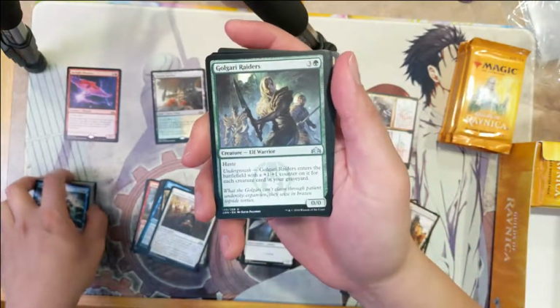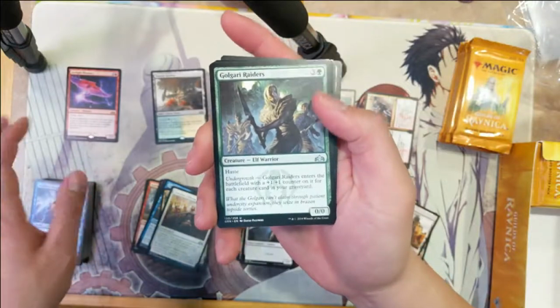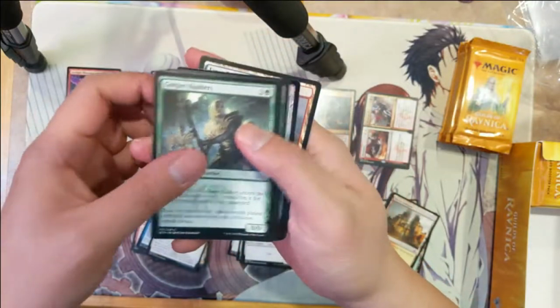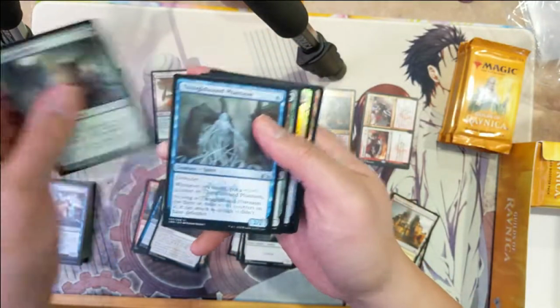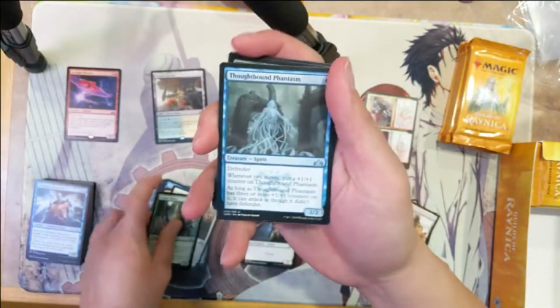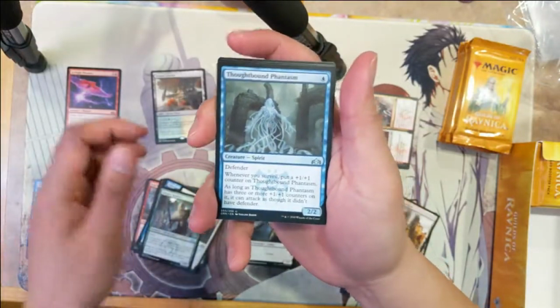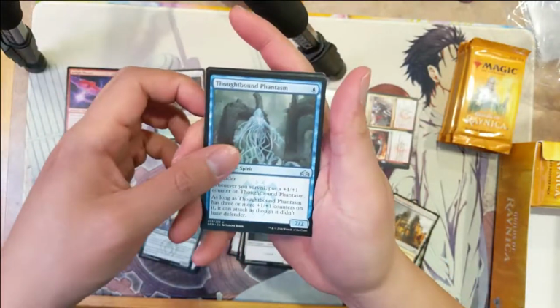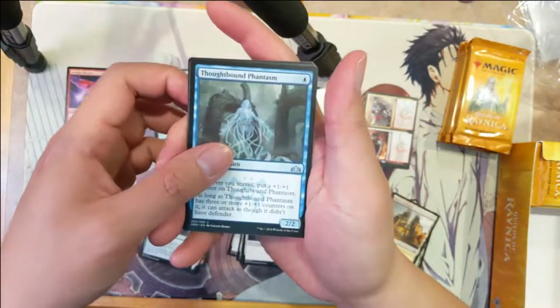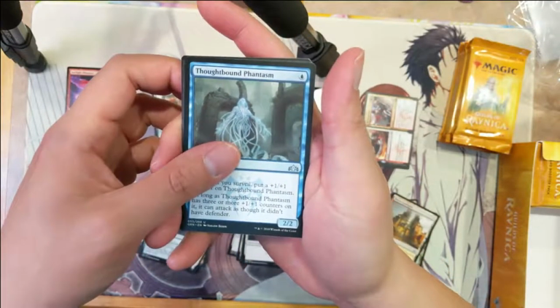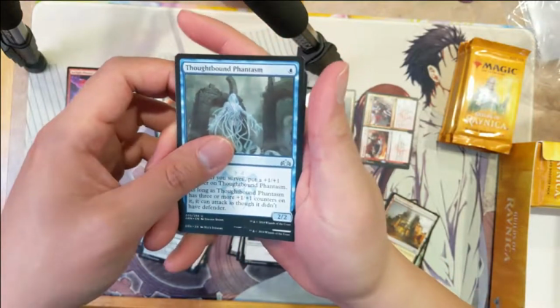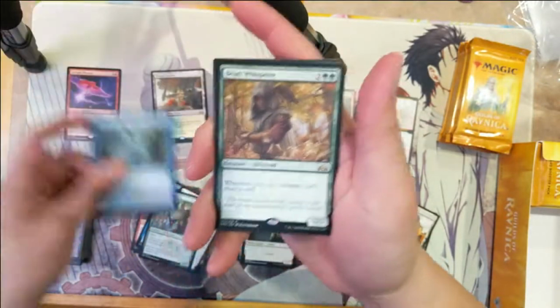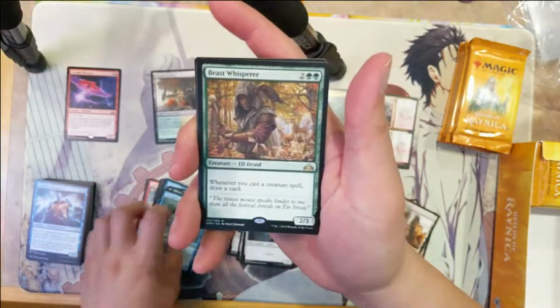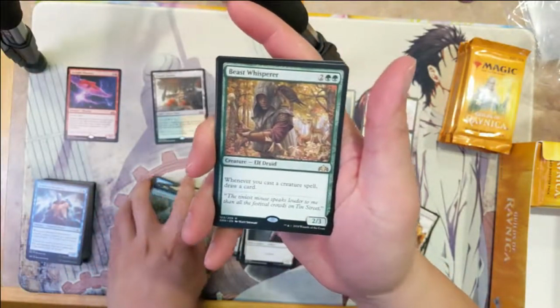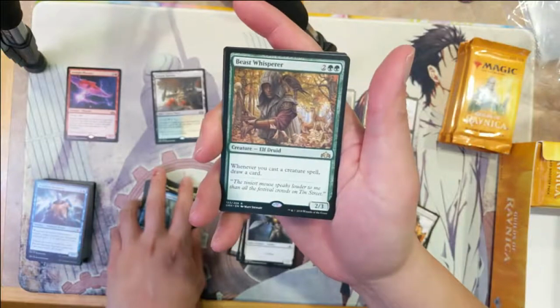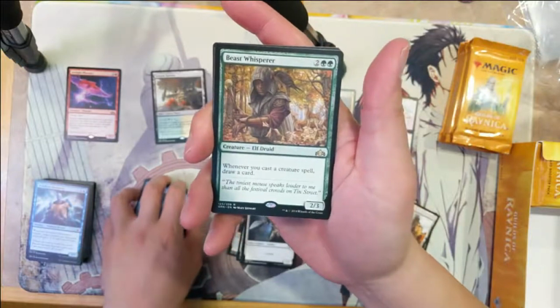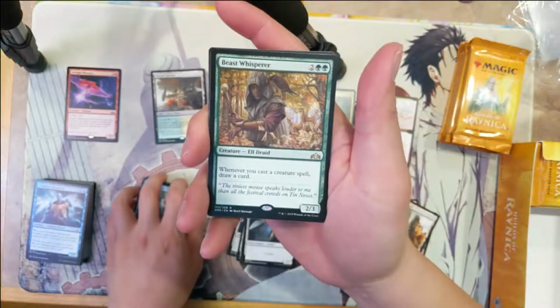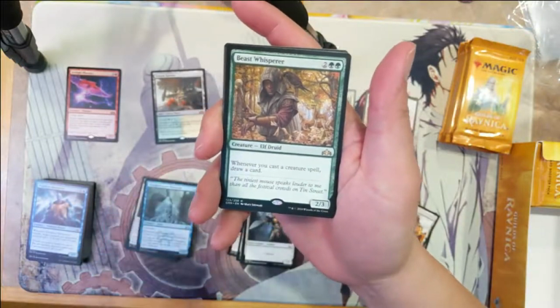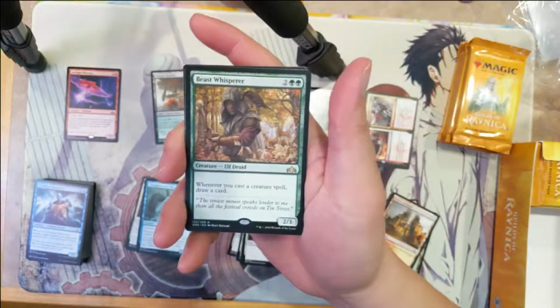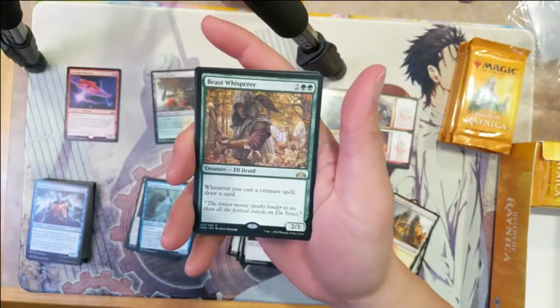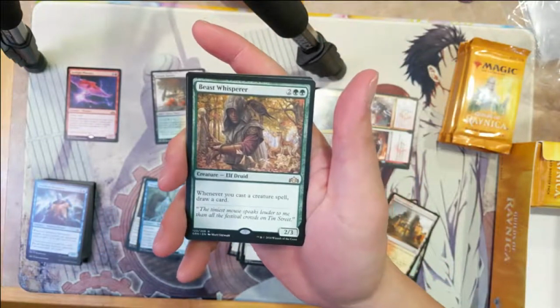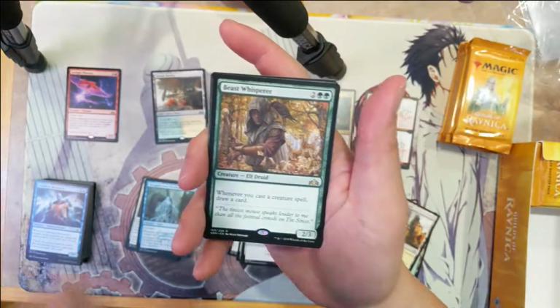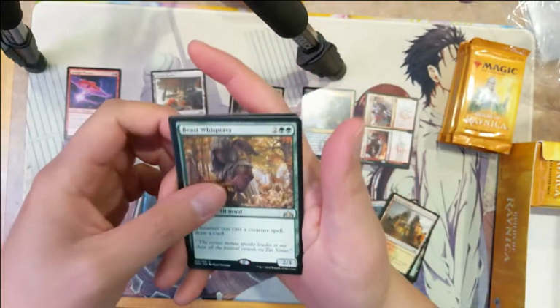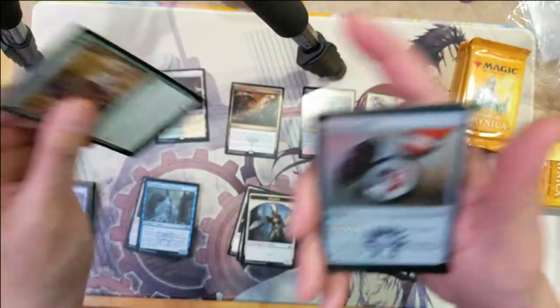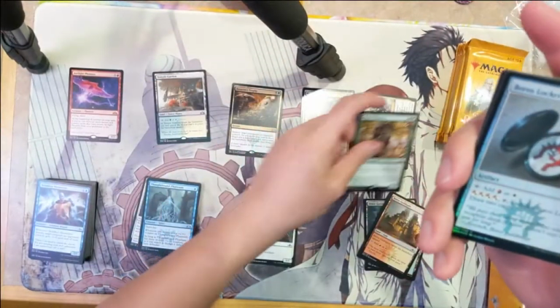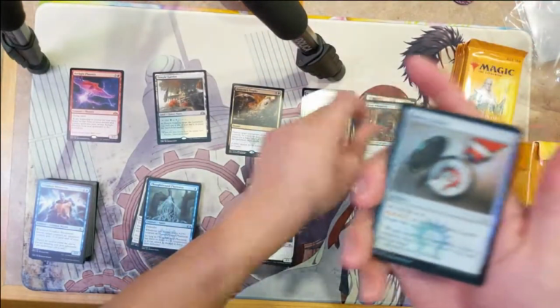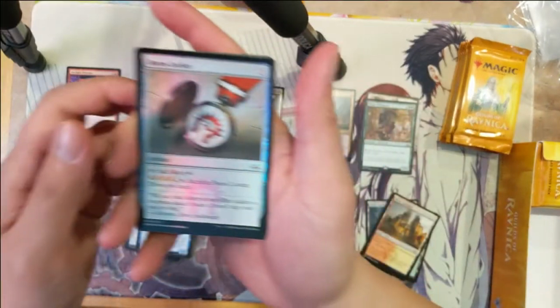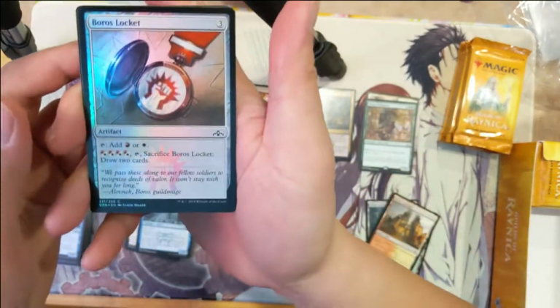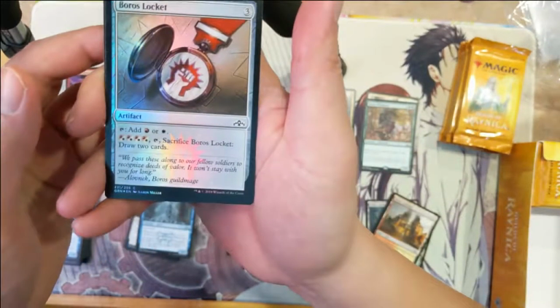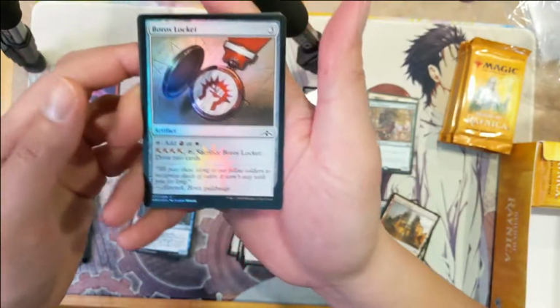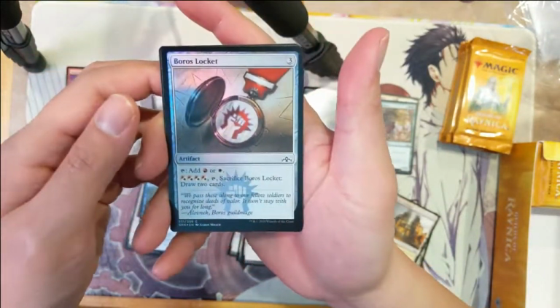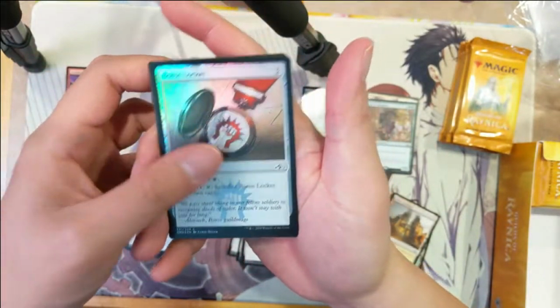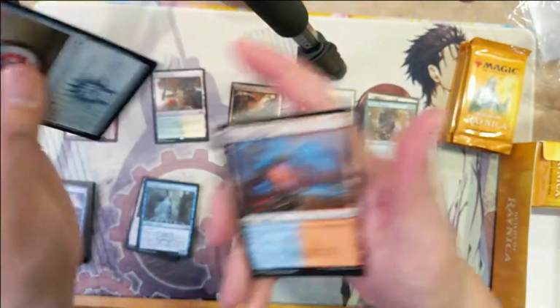Mulgari Raiders — Thoughtbound Phantasm, Beast Whisperer, catch and cast, creature card draw a card — and then a Boros Locket foil.